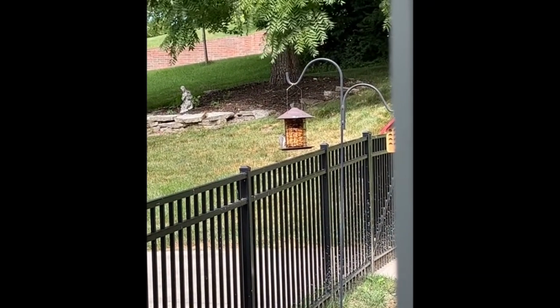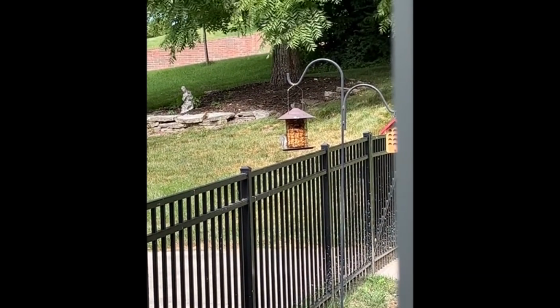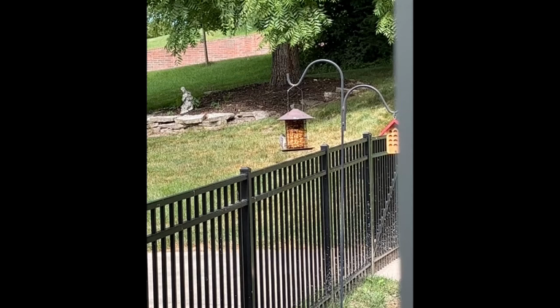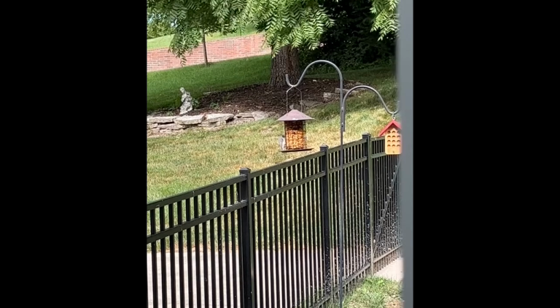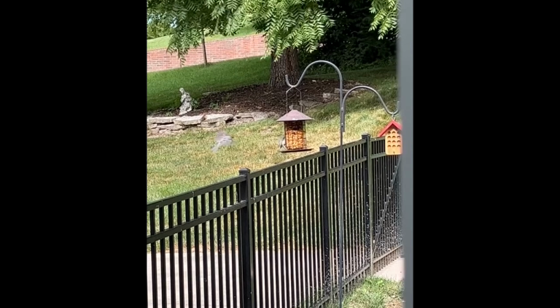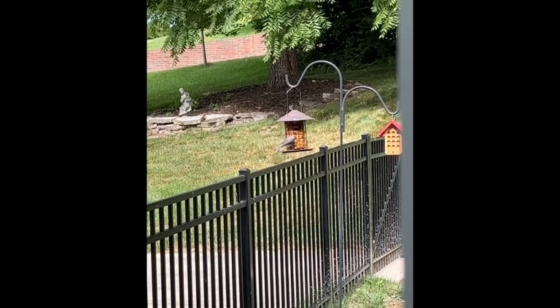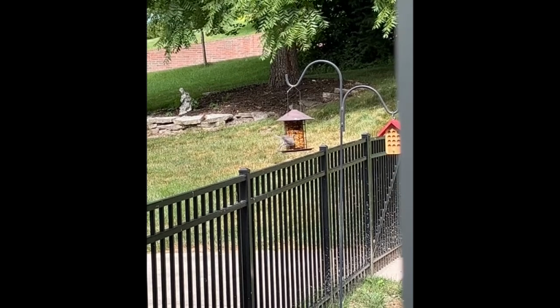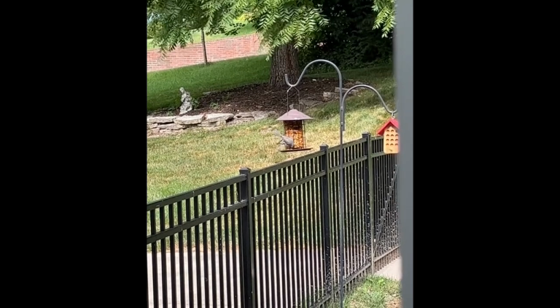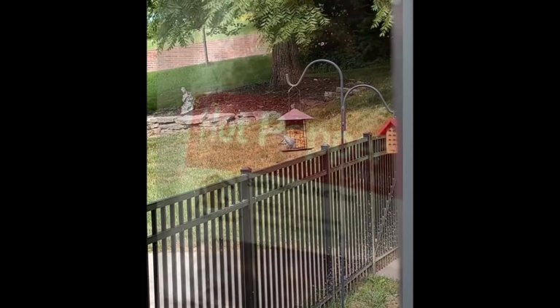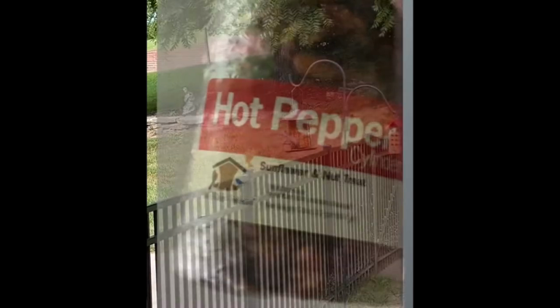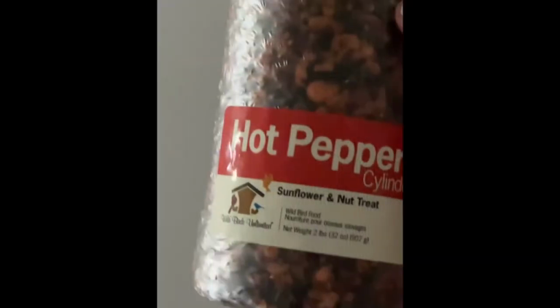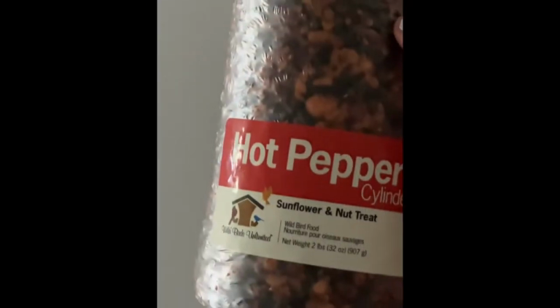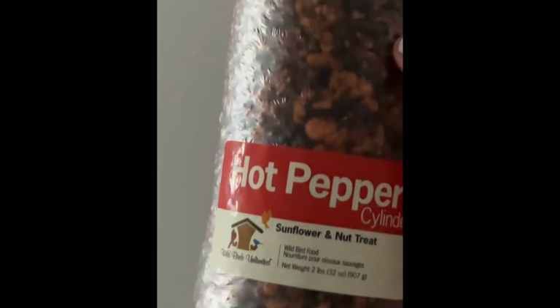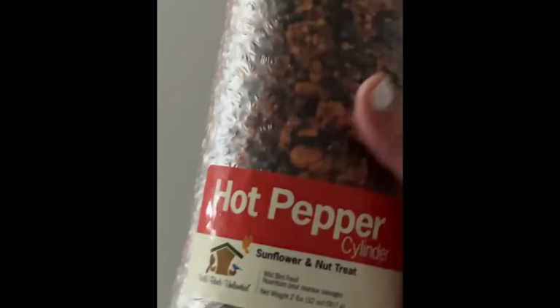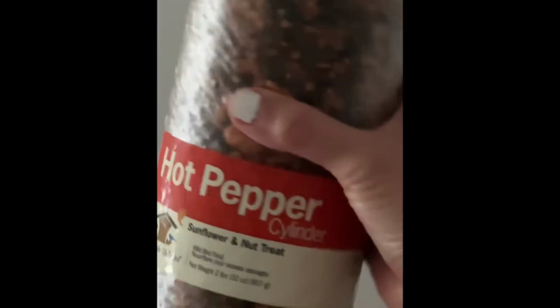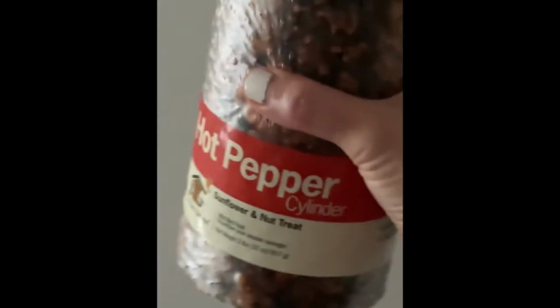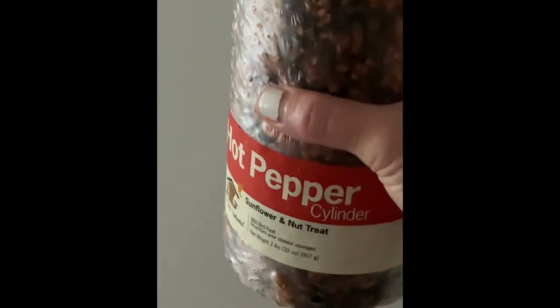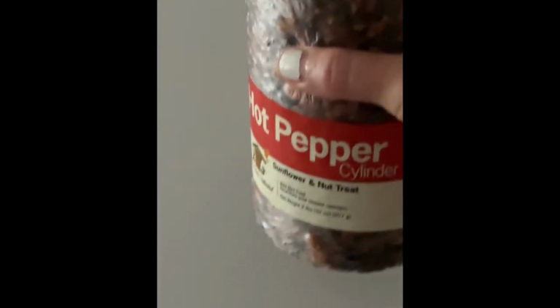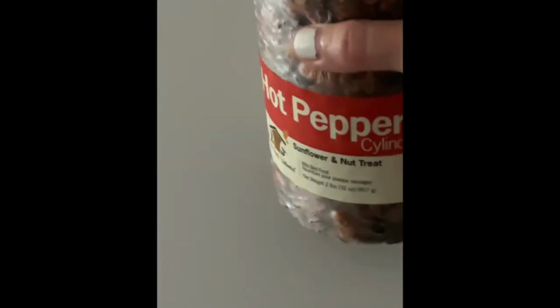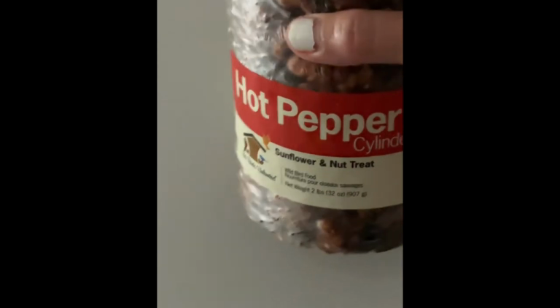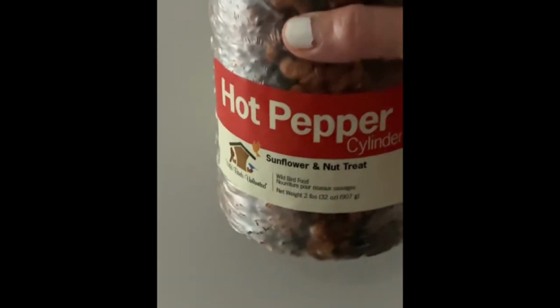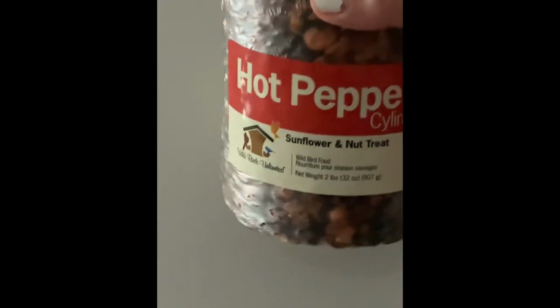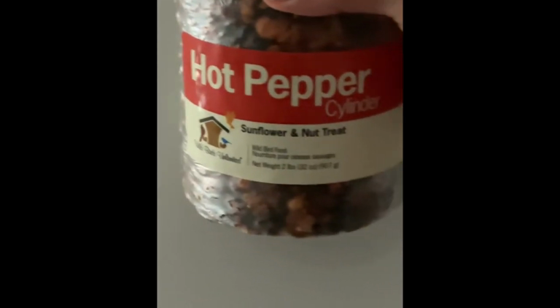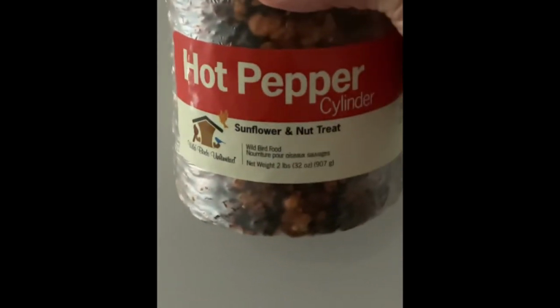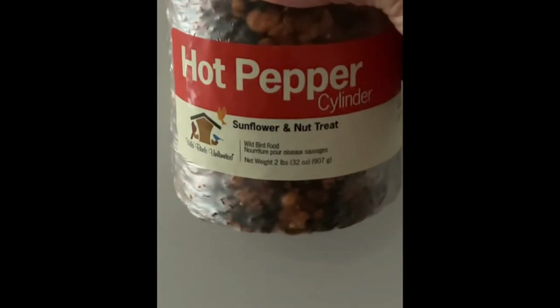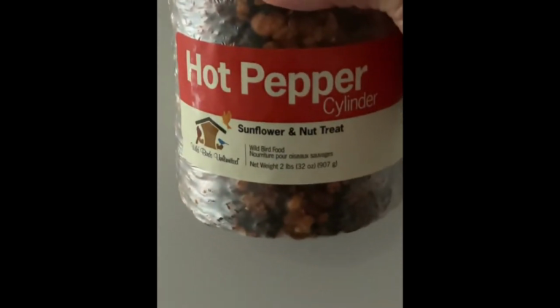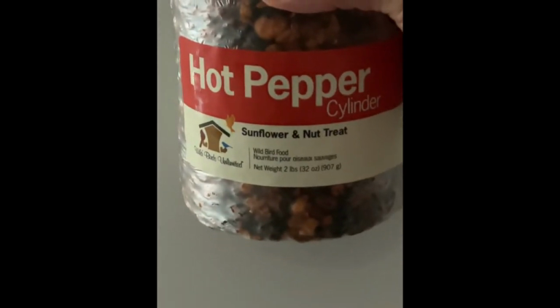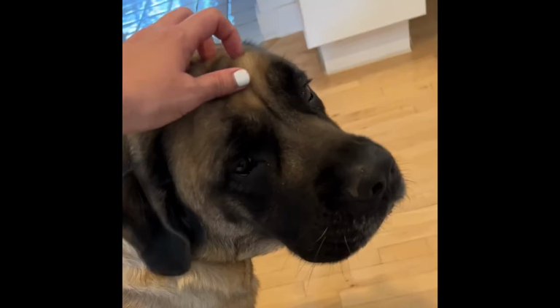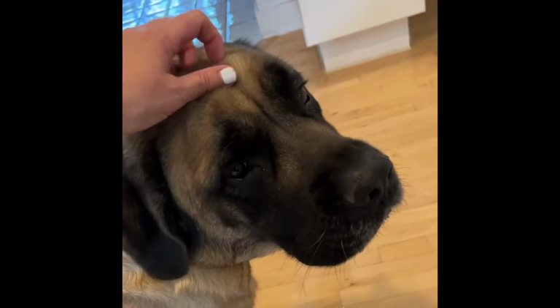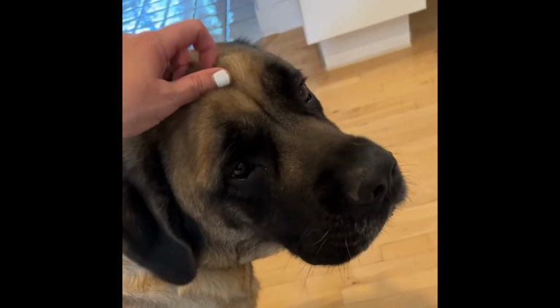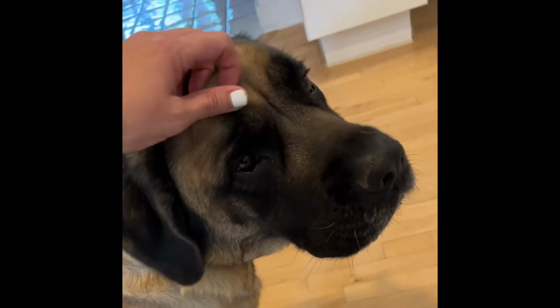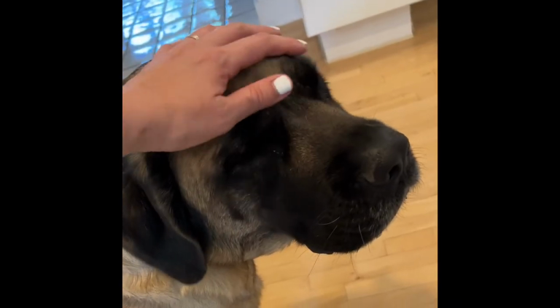It's a no-mess food cylinder for birds. We use the hot pepper, otherwise the squirrels pretty much demolish them within a day, so that keeps the squirrels from eating them.